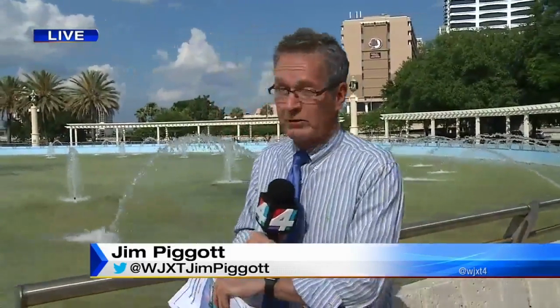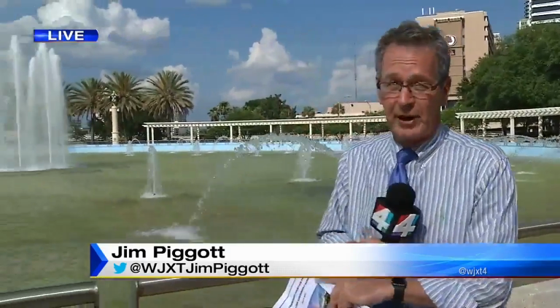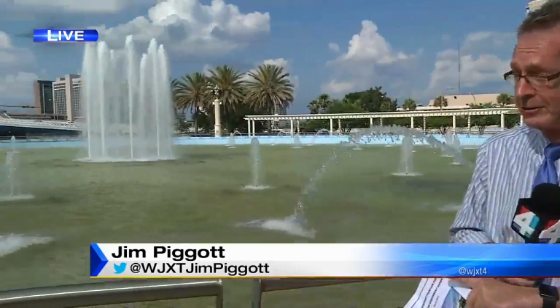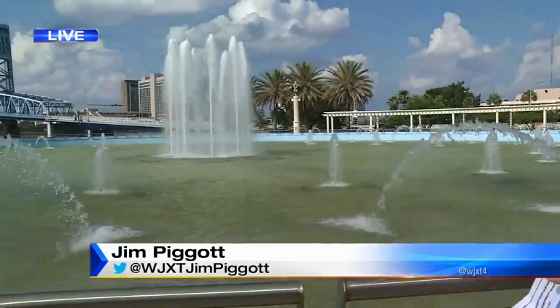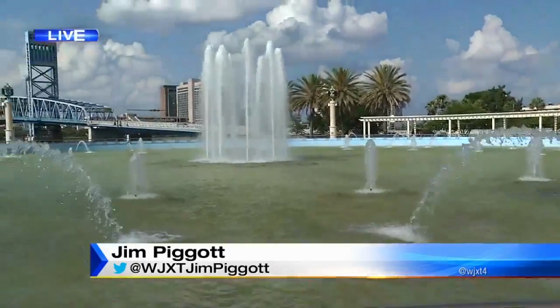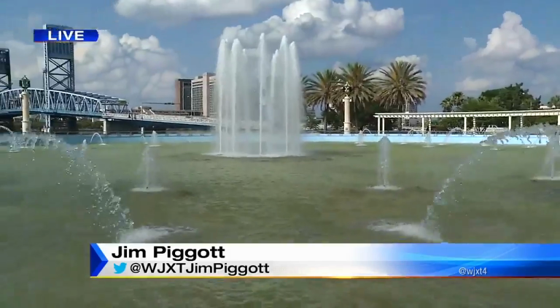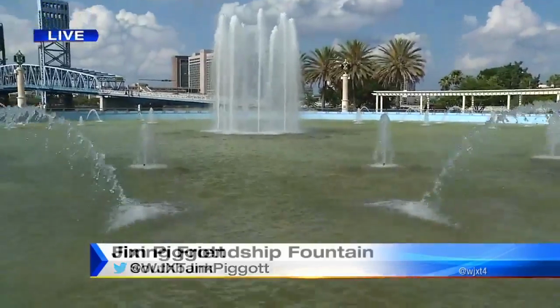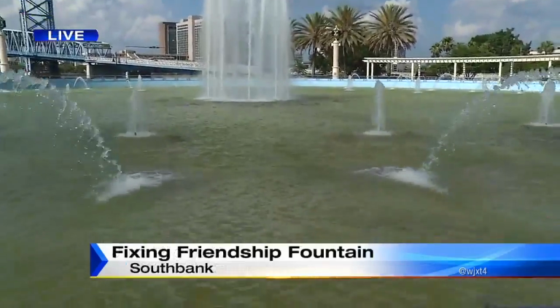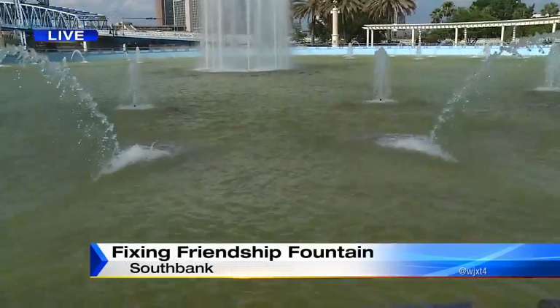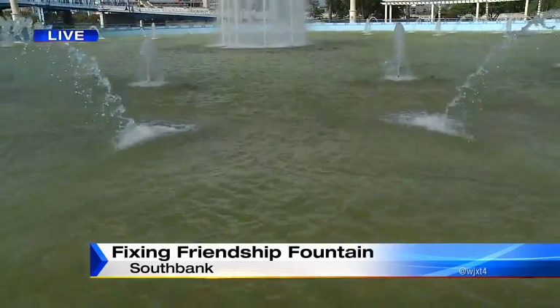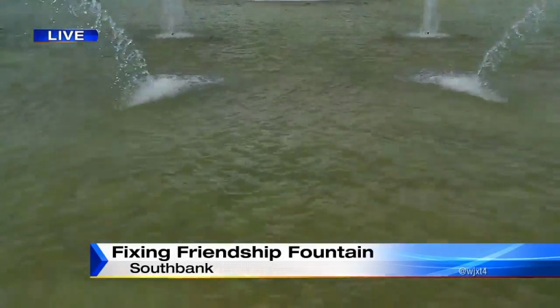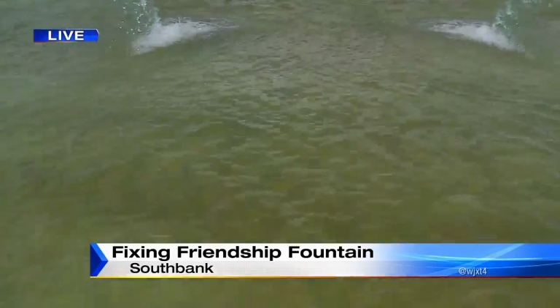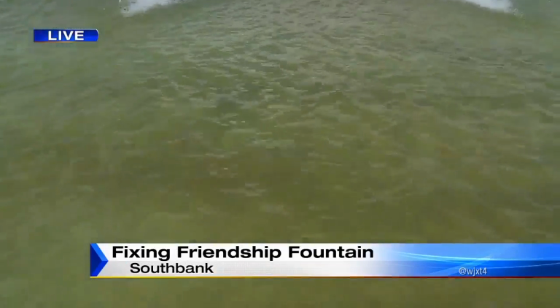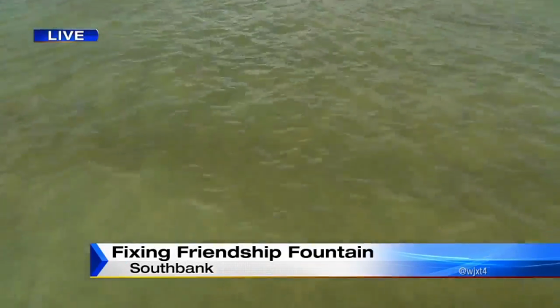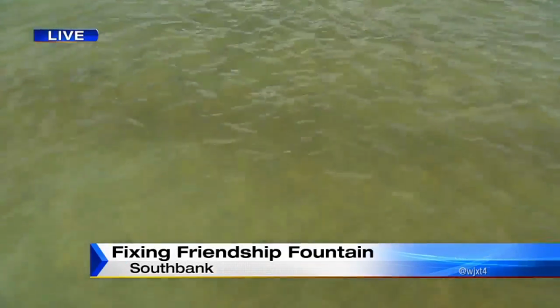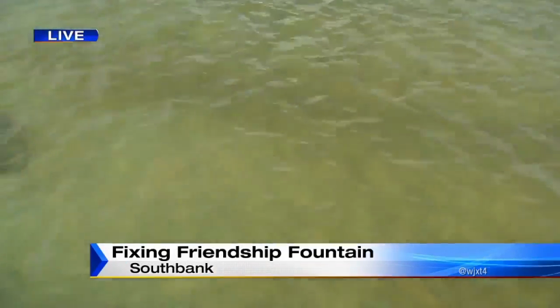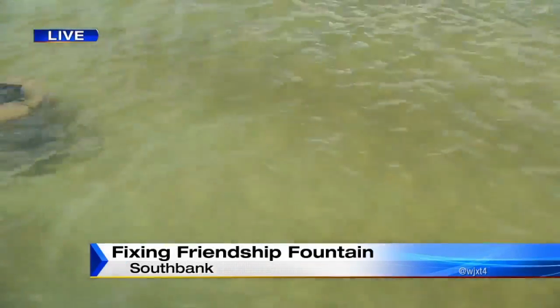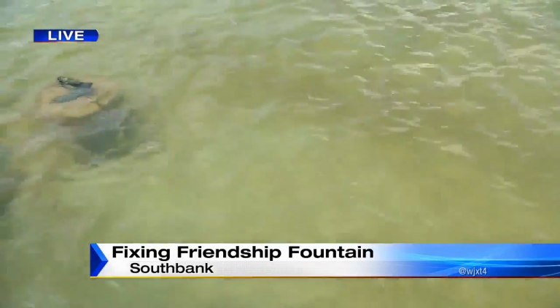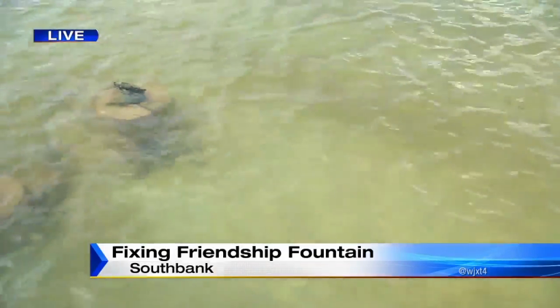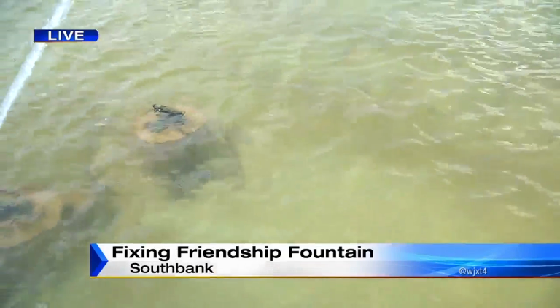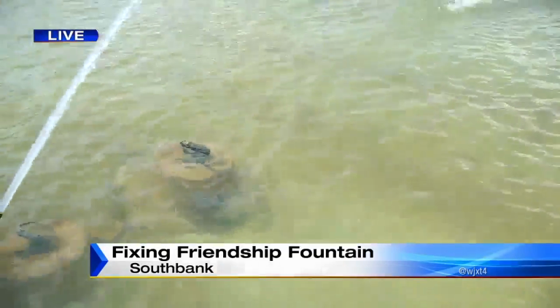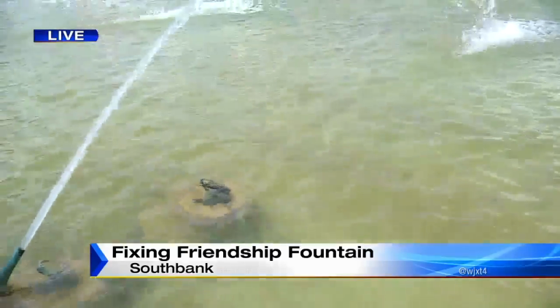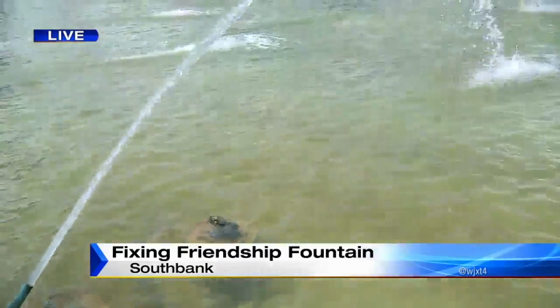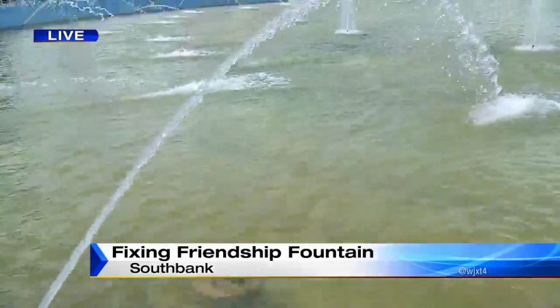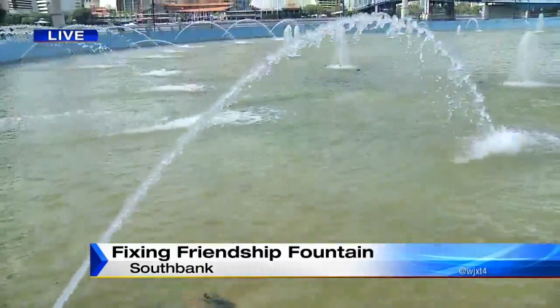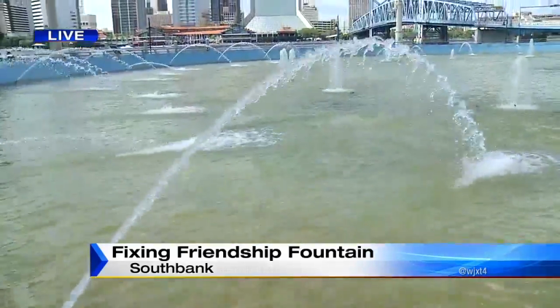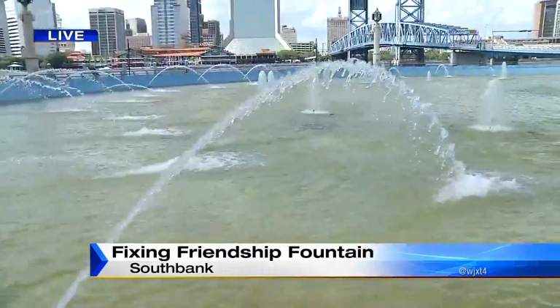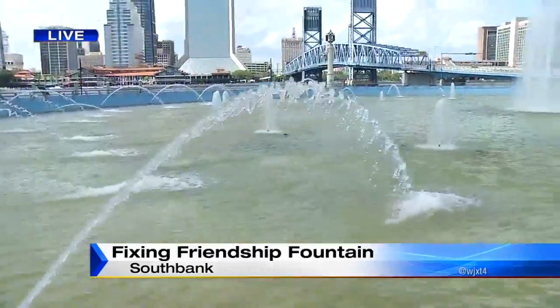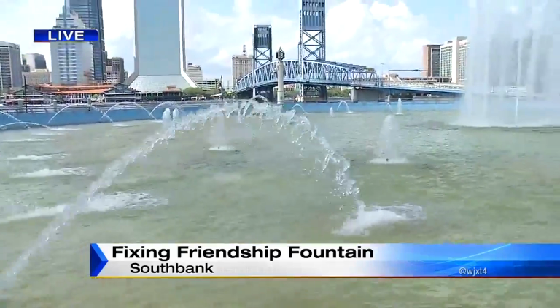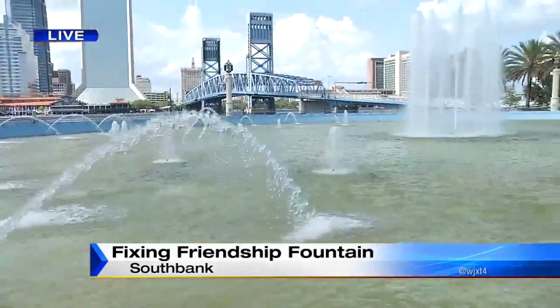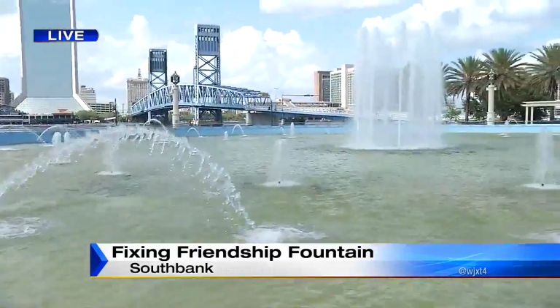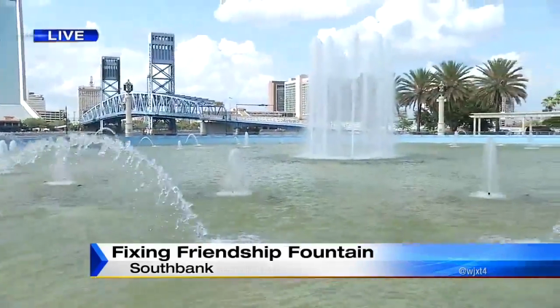Friendship Fountain — it's not so friendly anymore. It is filled with algae and the jets, well, they're just not as powerful as they have been in the past.